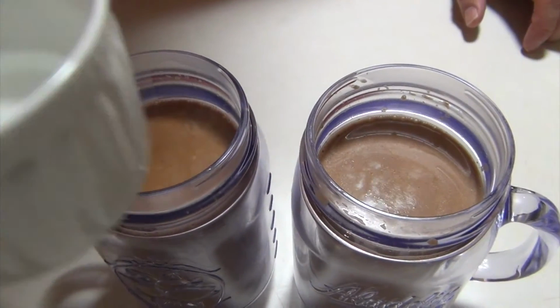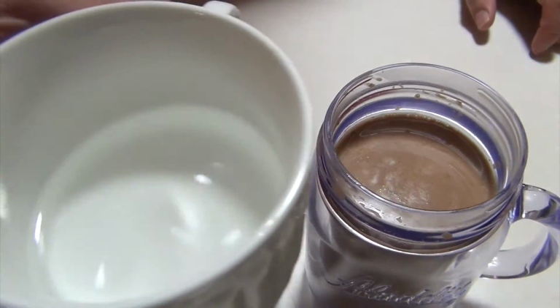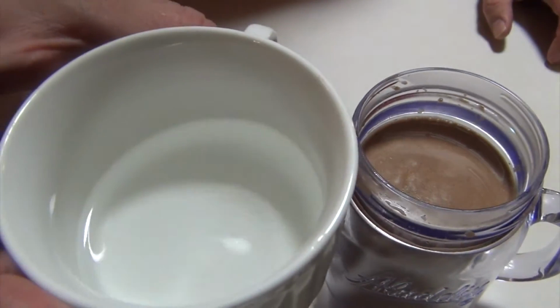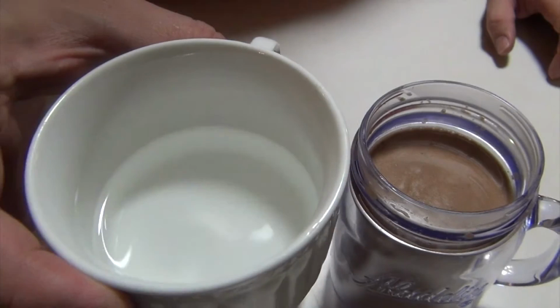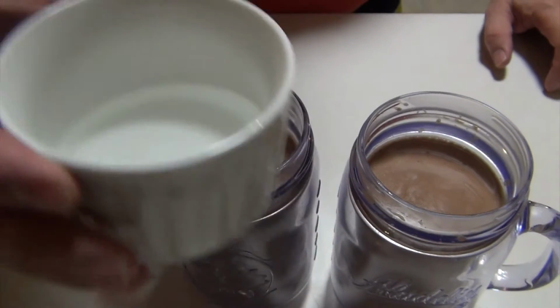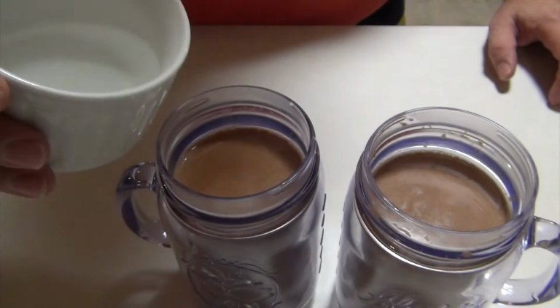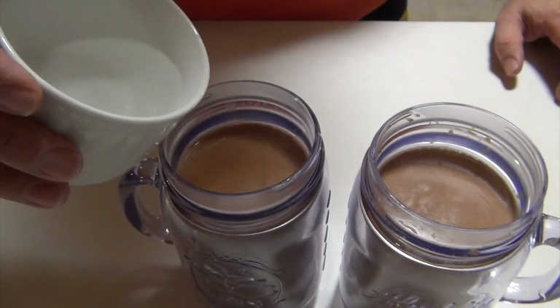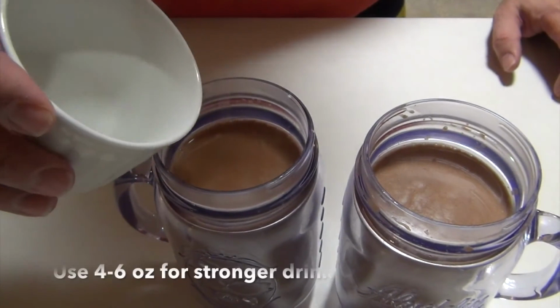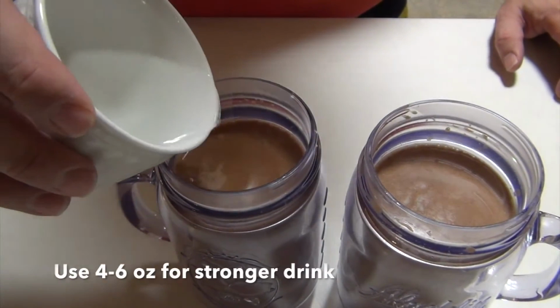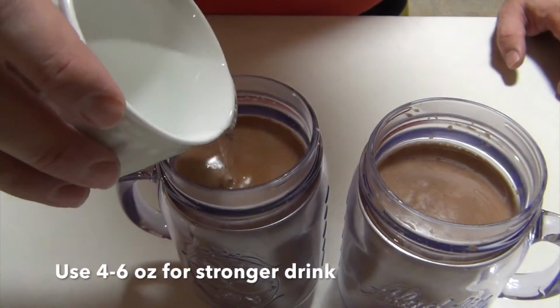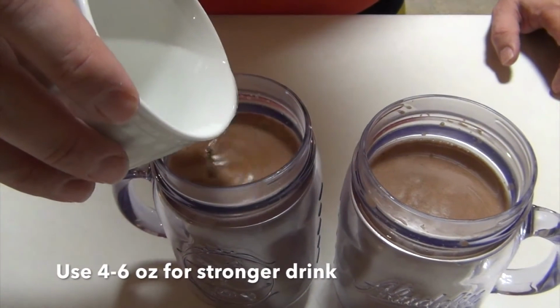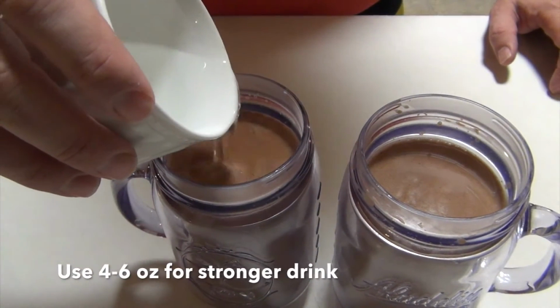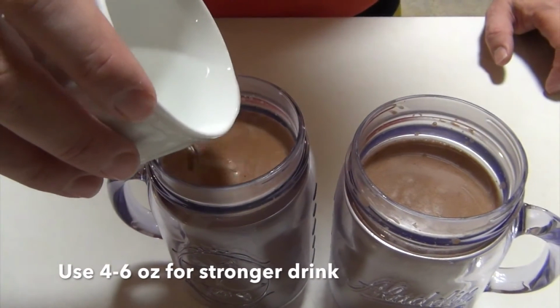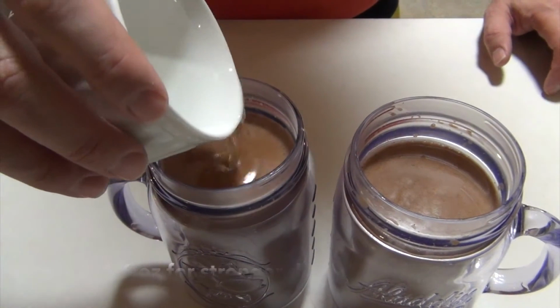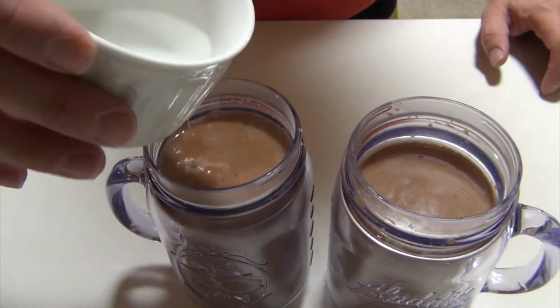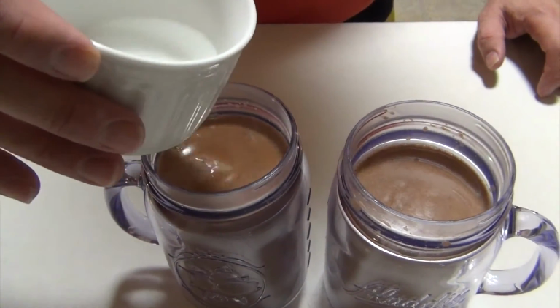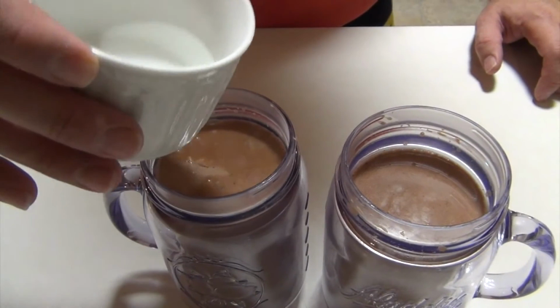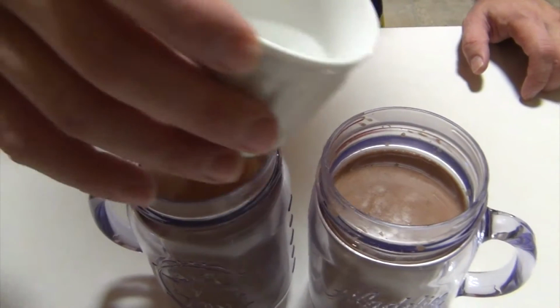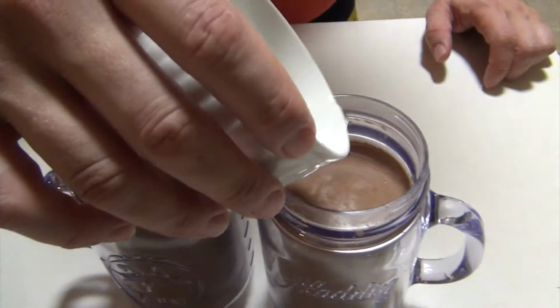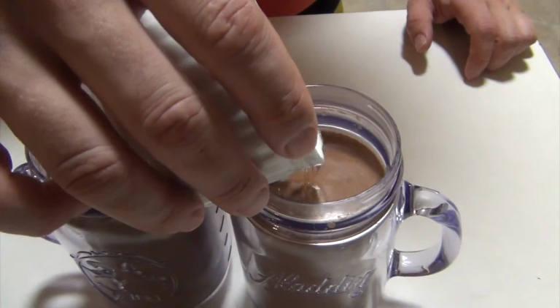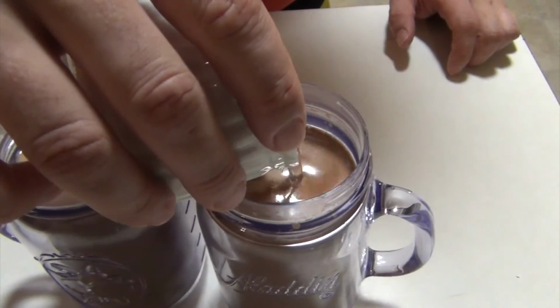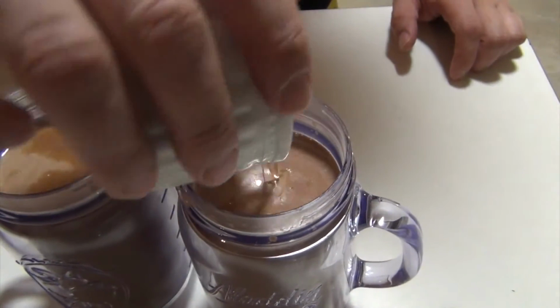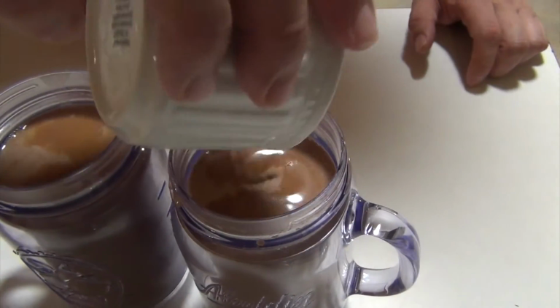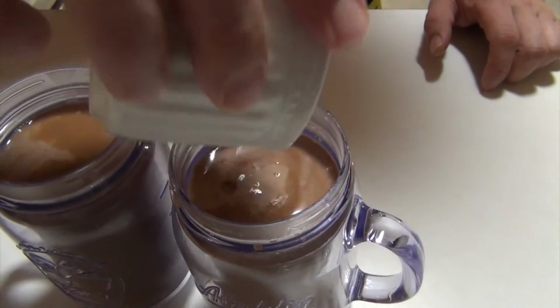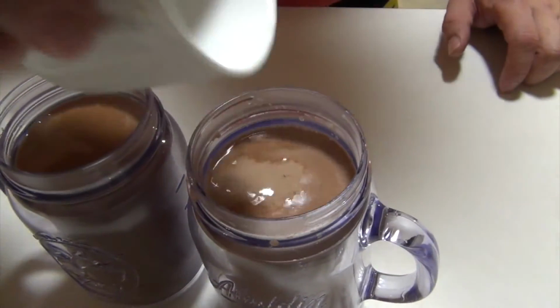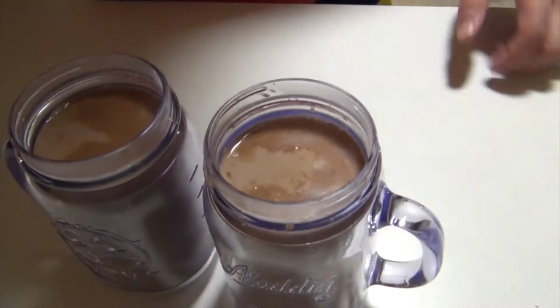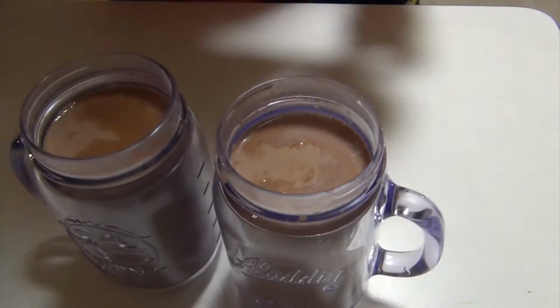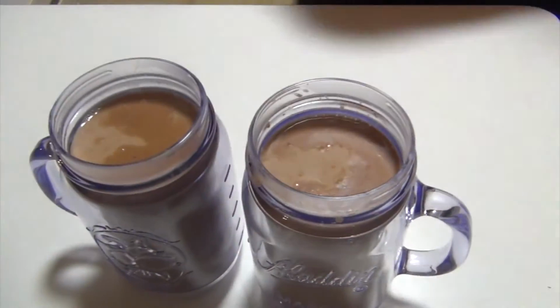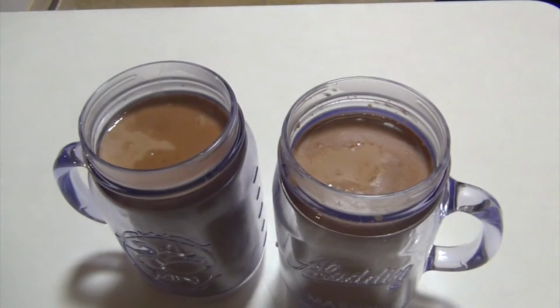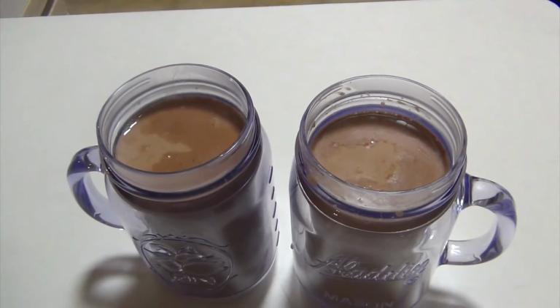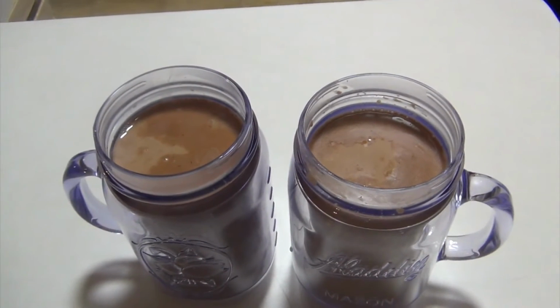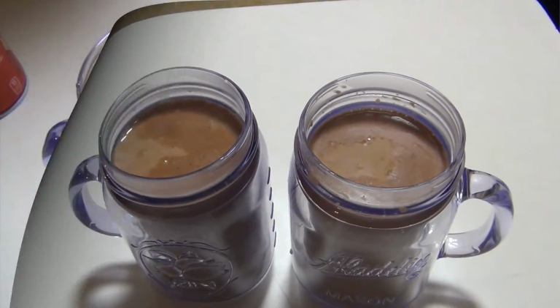This is three ounces of peppermint schnapps. You're welcome to adjust that to your taste. If you split it equally, that's about a shot each — or if you're doing a one and a half ounce shot.